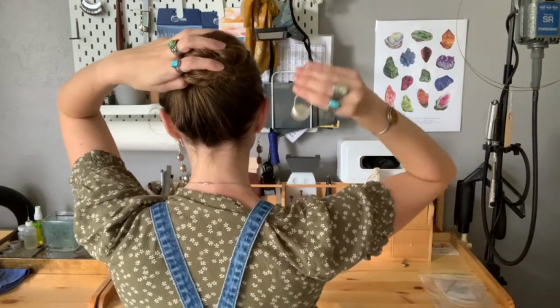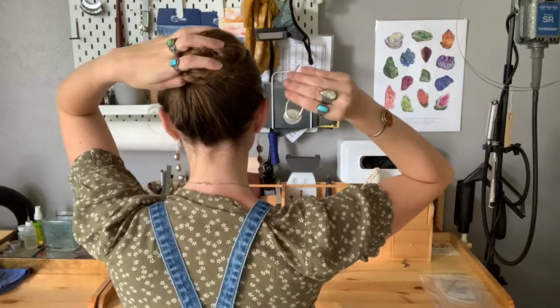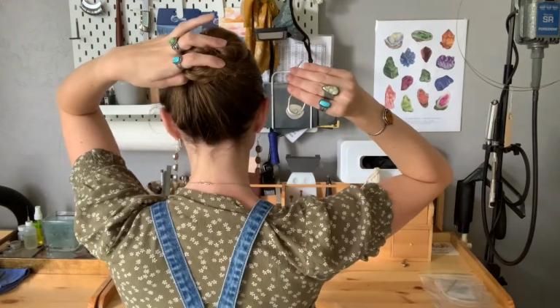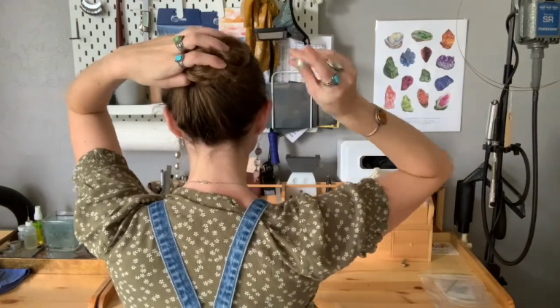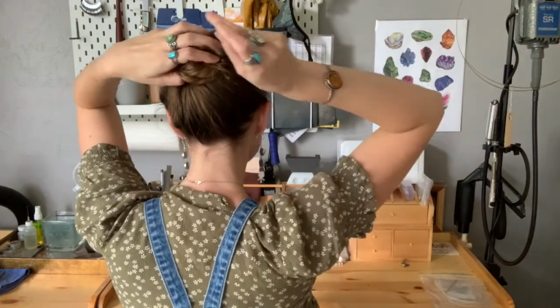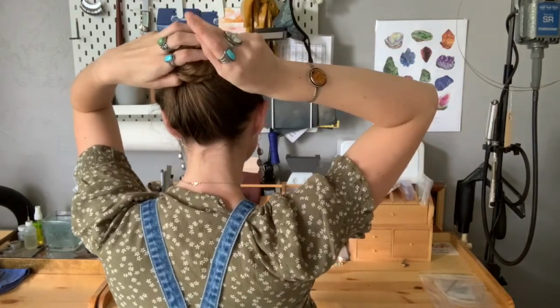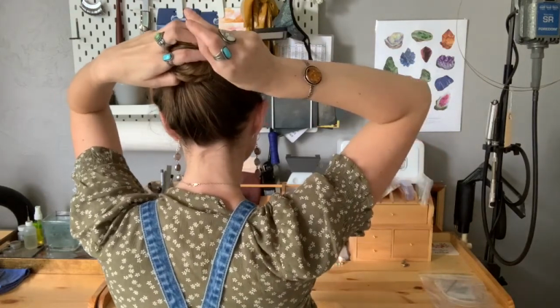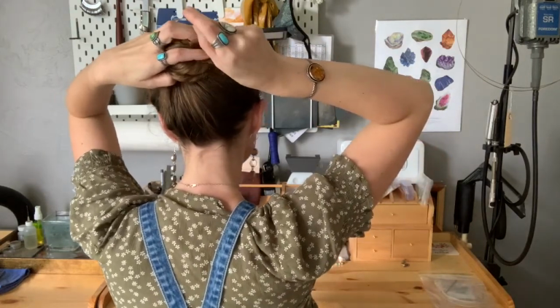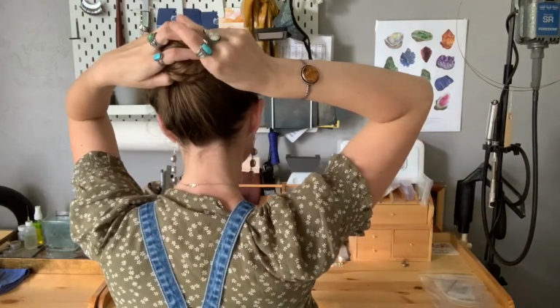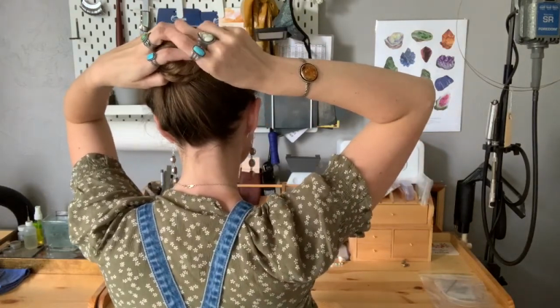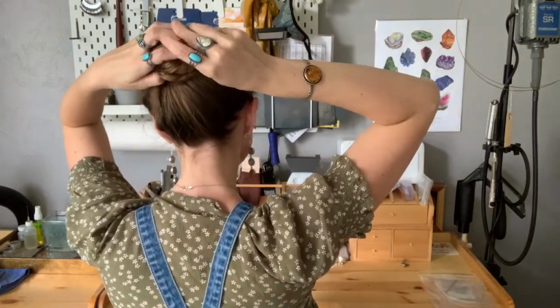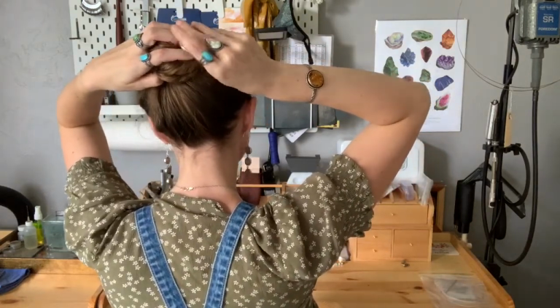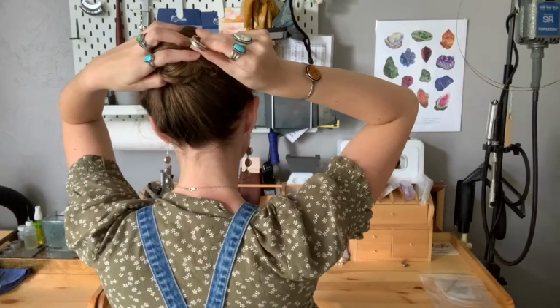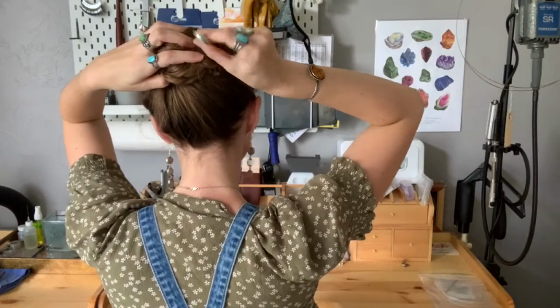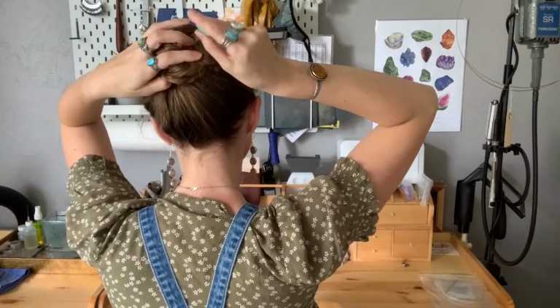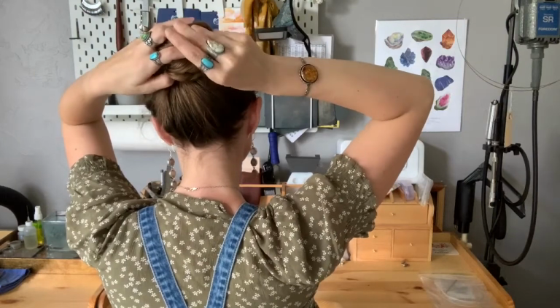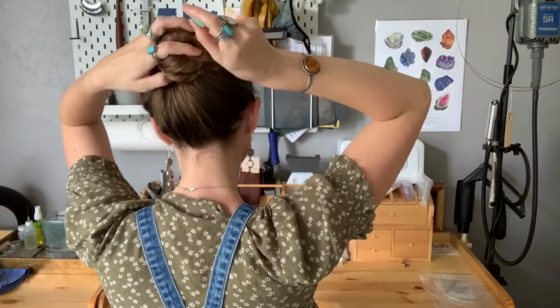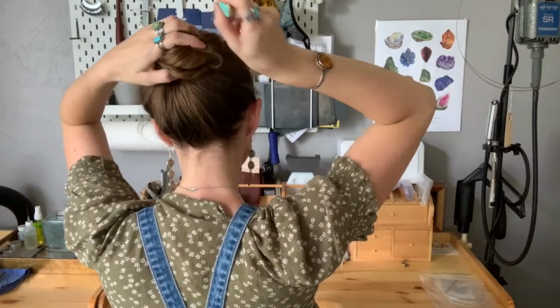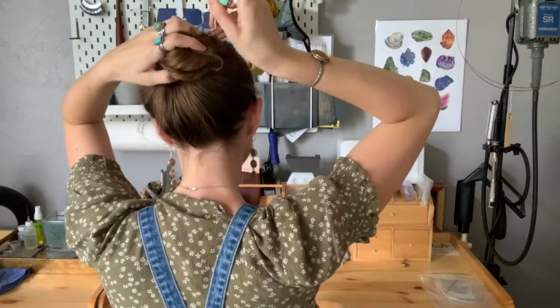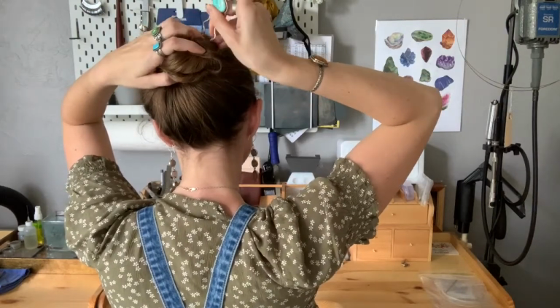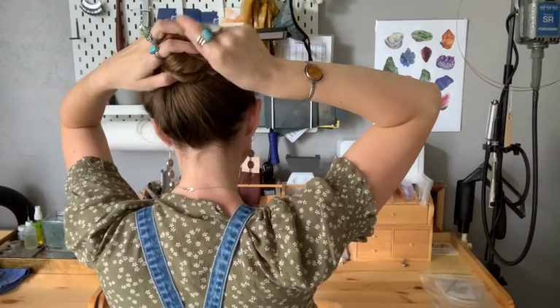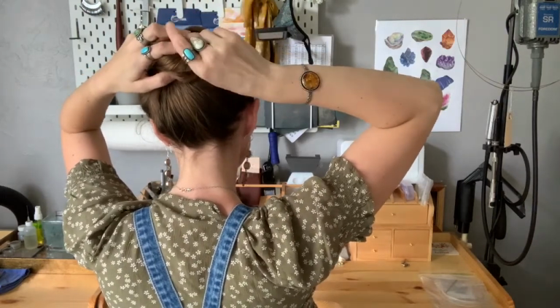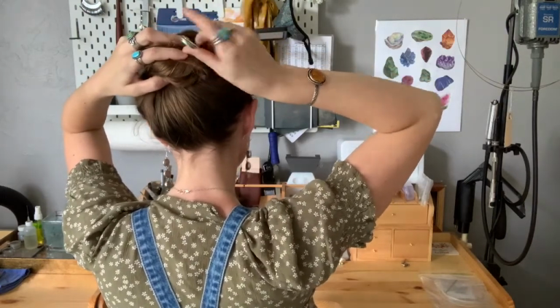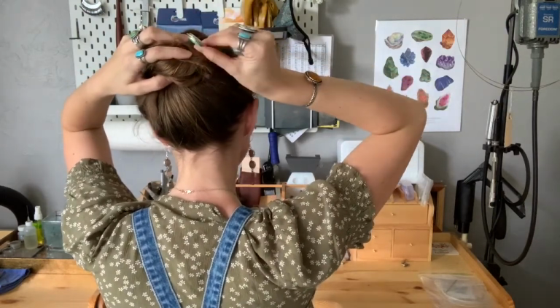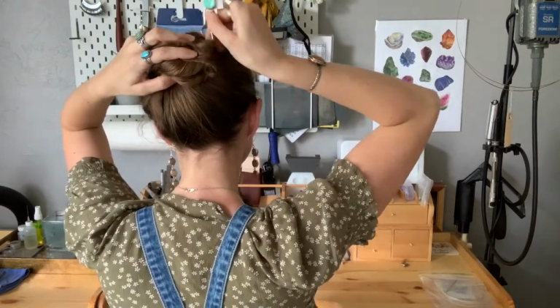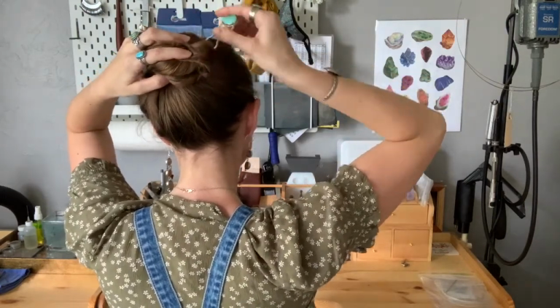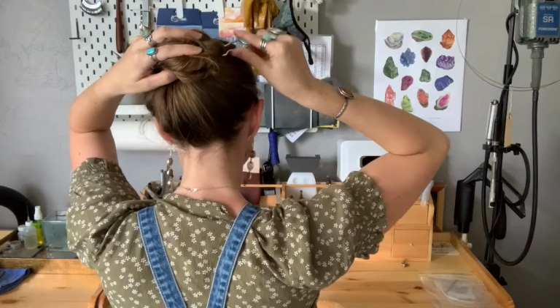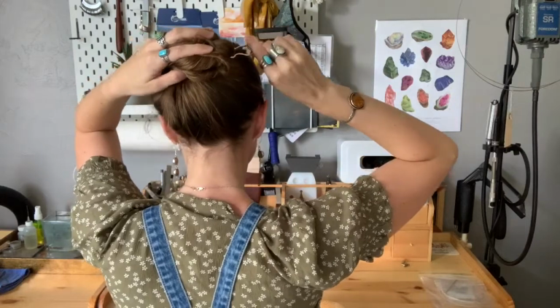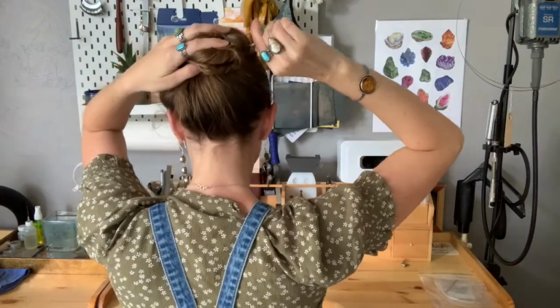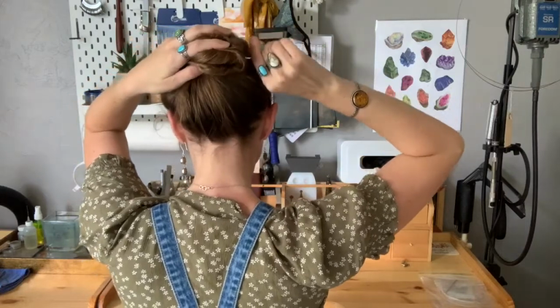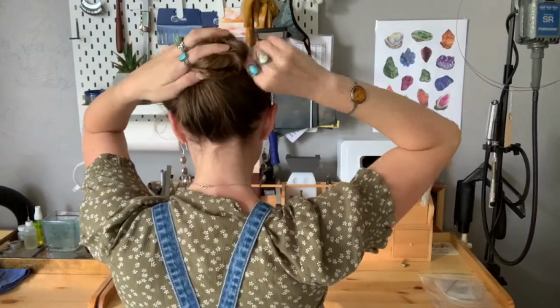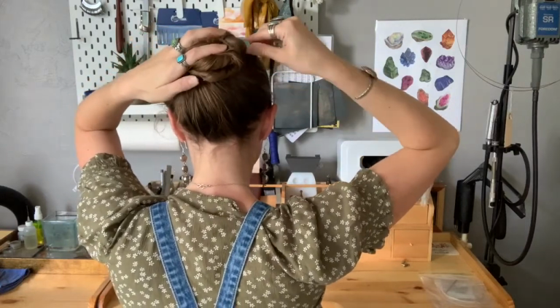Poke the prong ends through a small section of your bun before flipping upside down to gain some leverage, and then push the rest of the way through the bun.